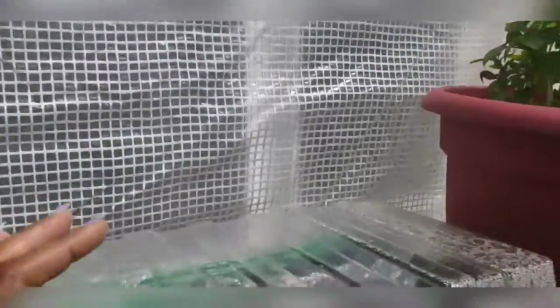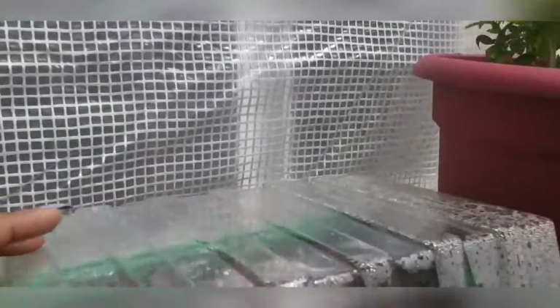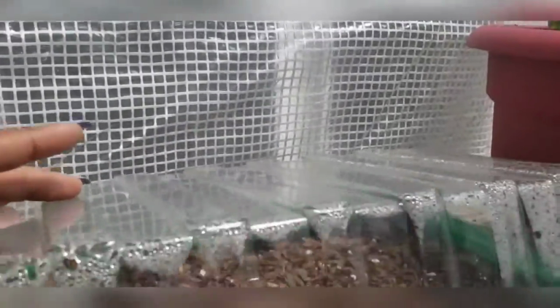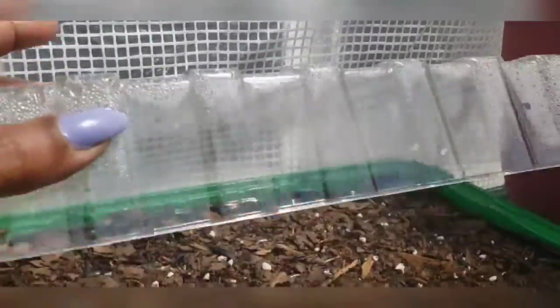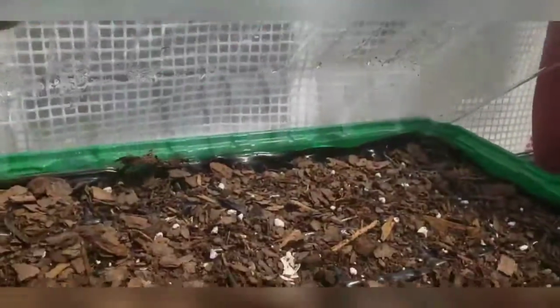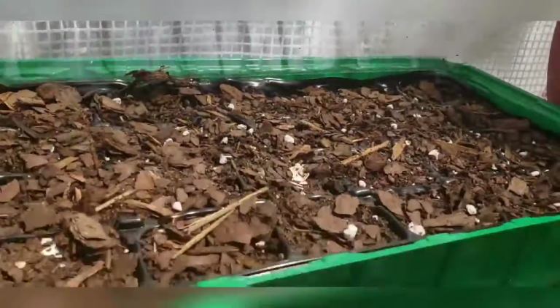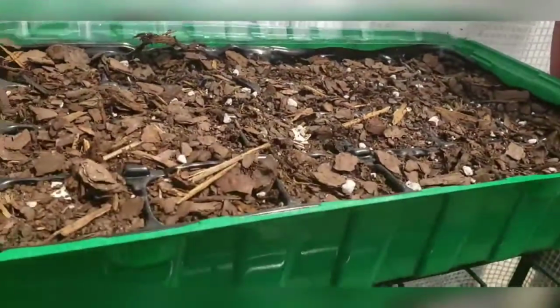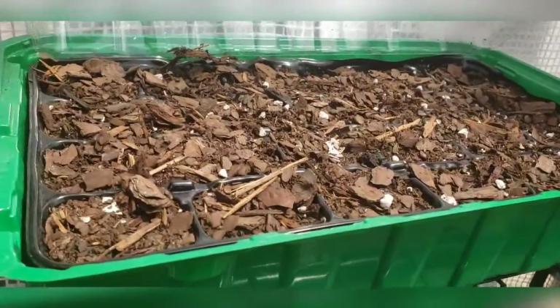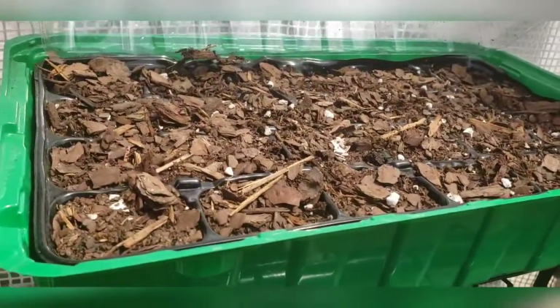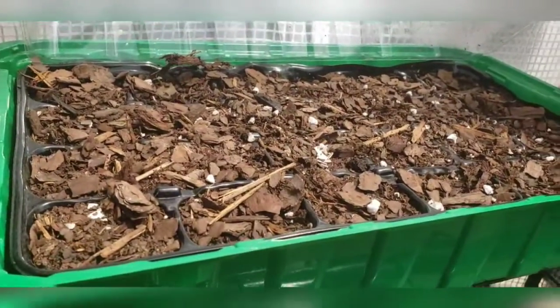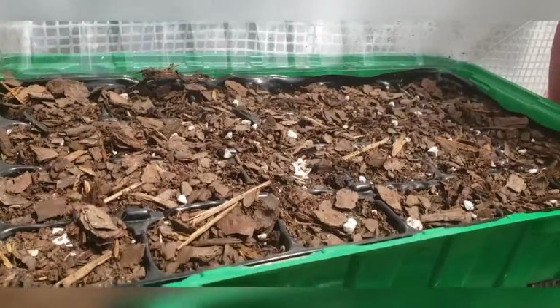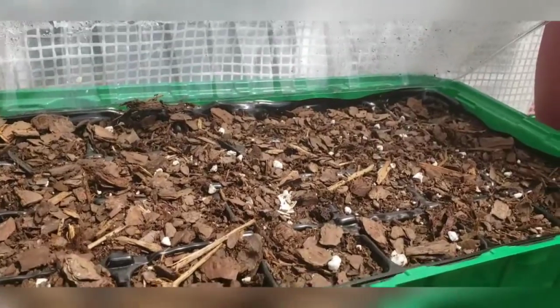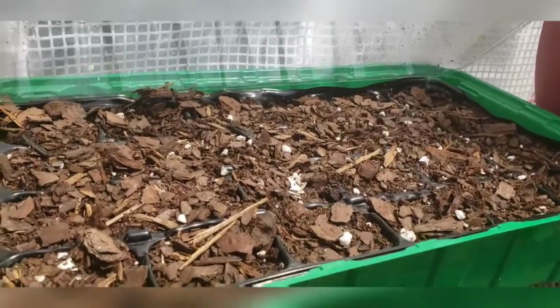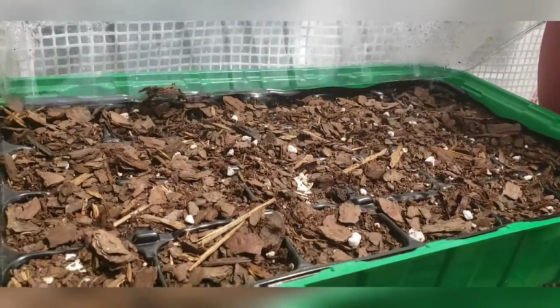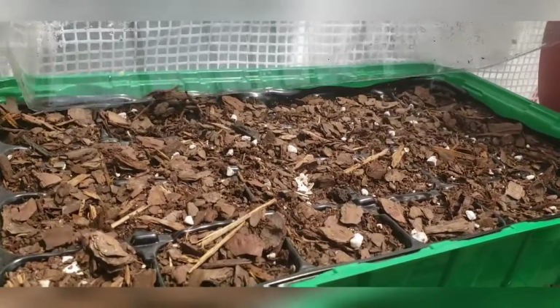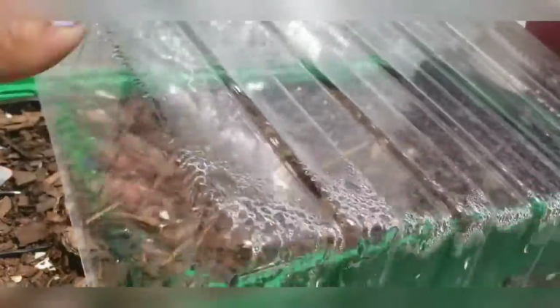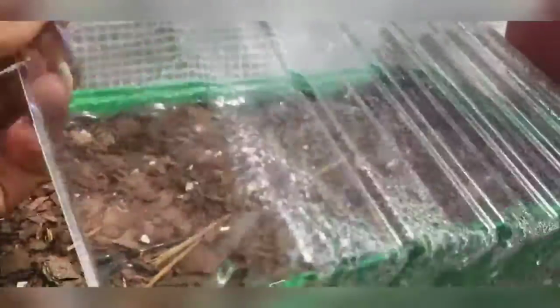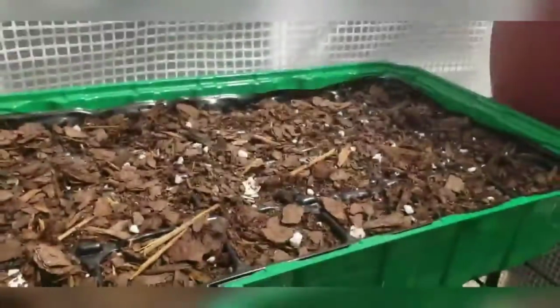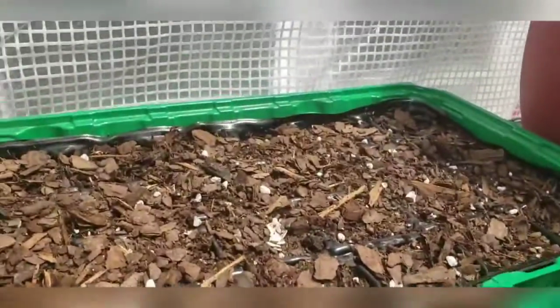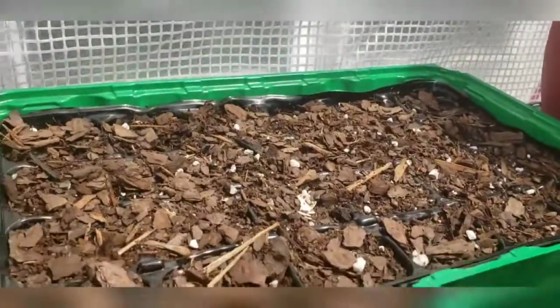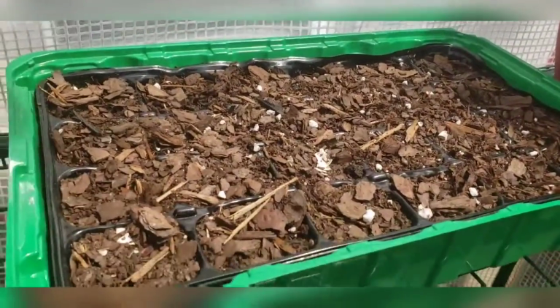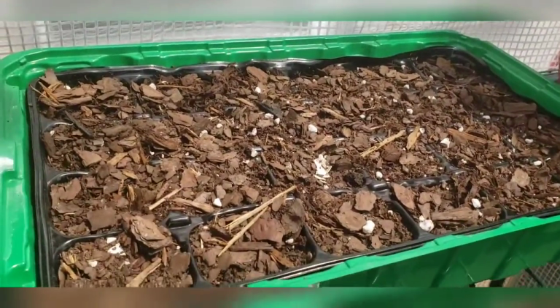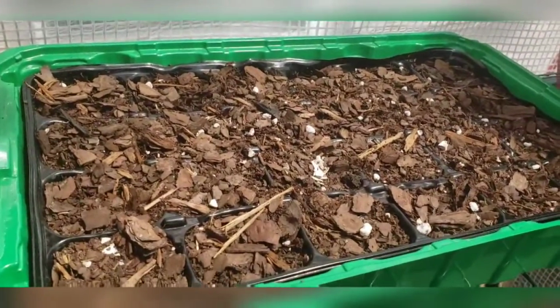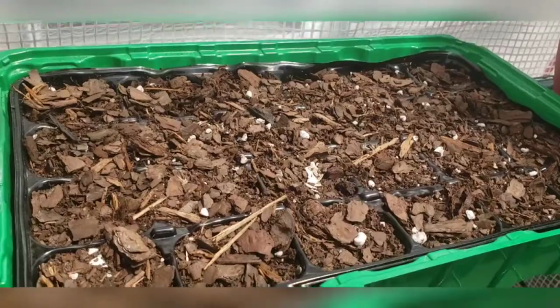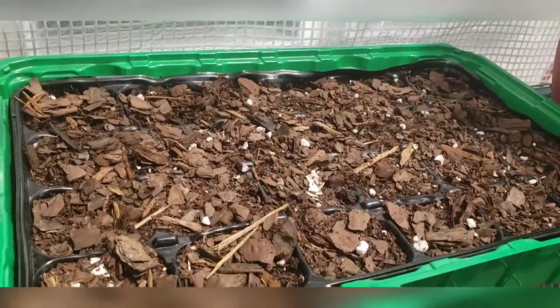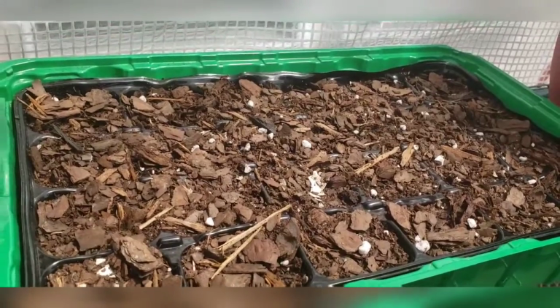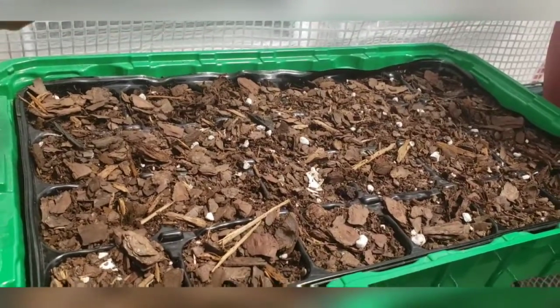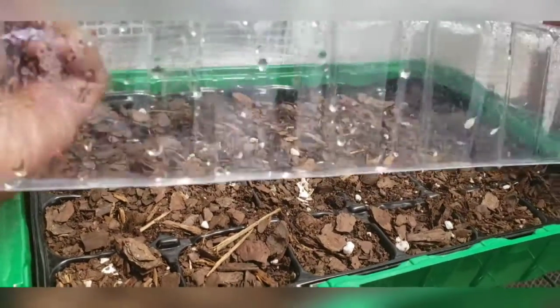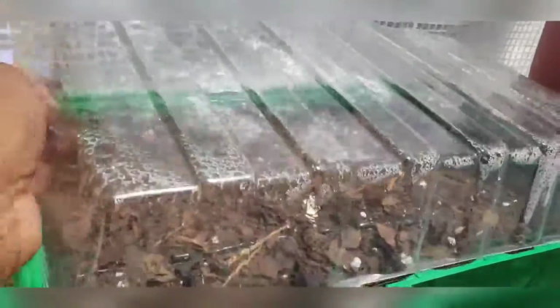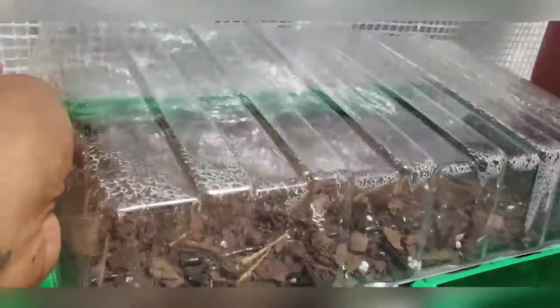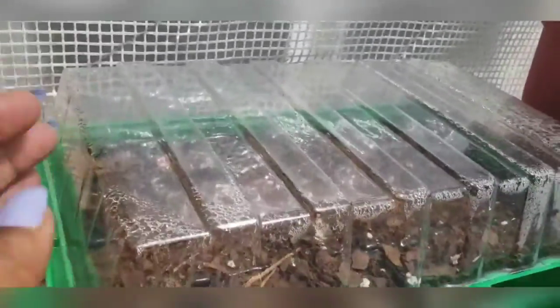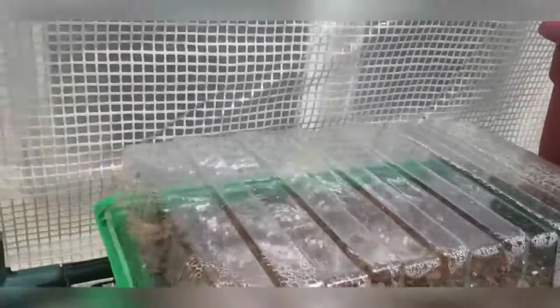Now this particular seedling tray was supposed to be peppers and I don't think anything's happening. So I think I'm going to end up dumping this out and using this tray for some other stuff.